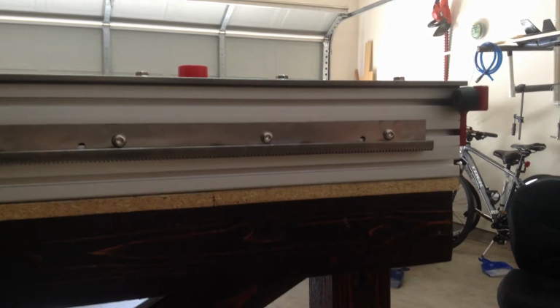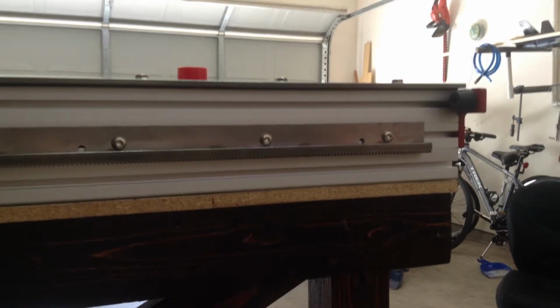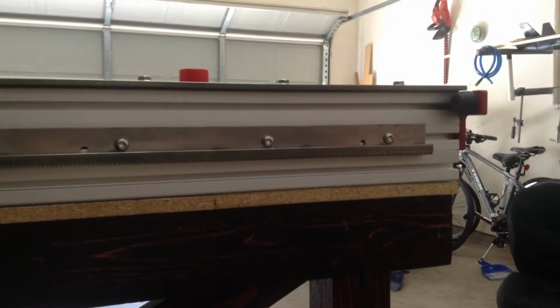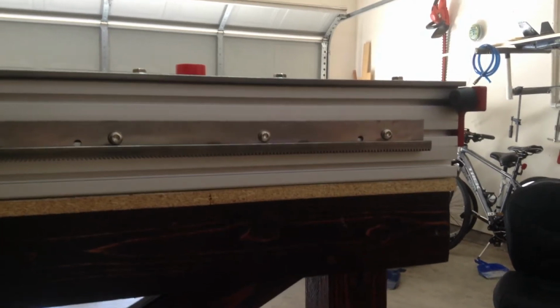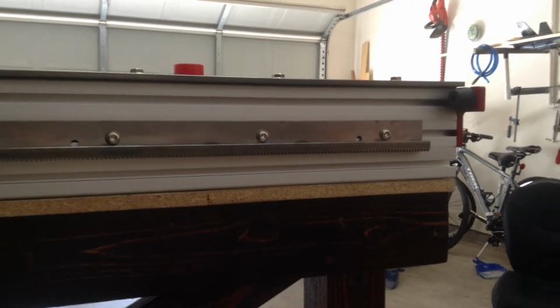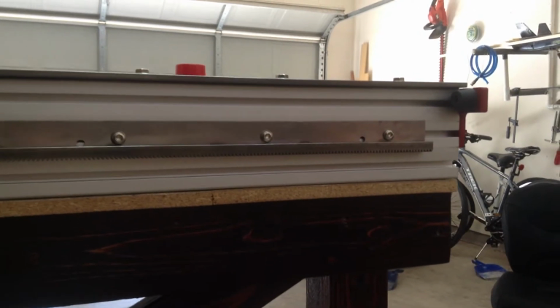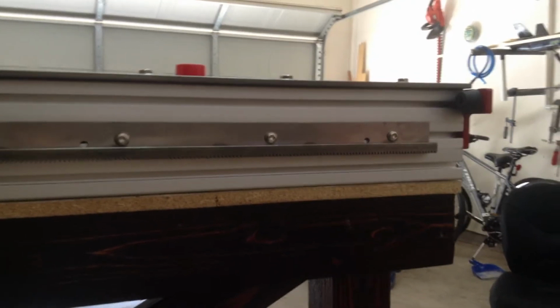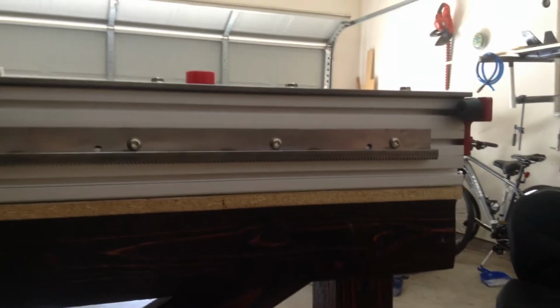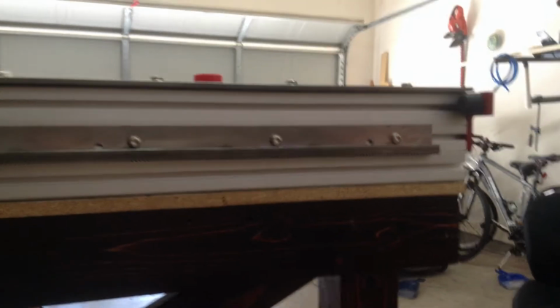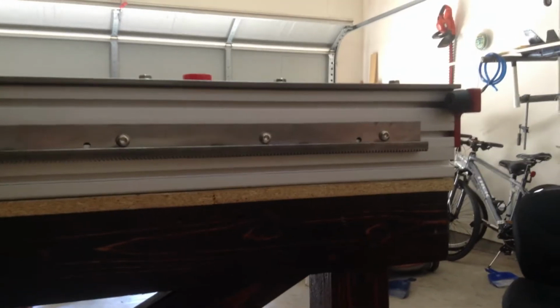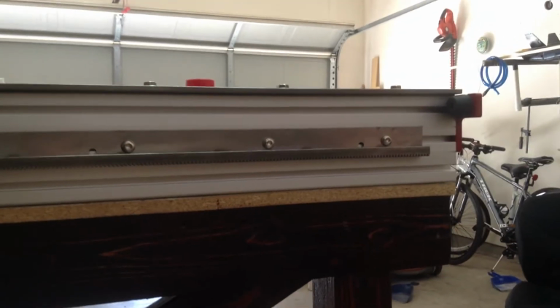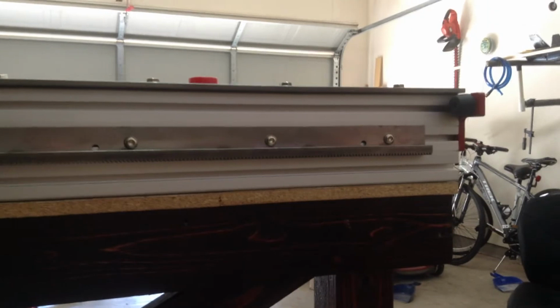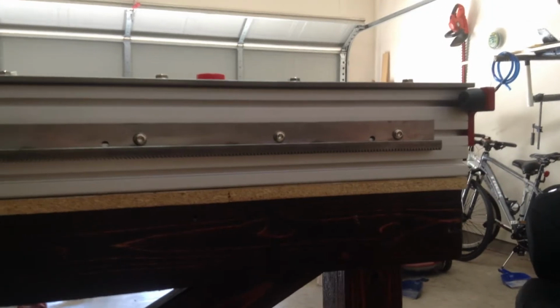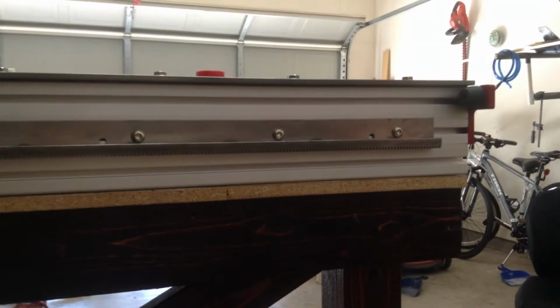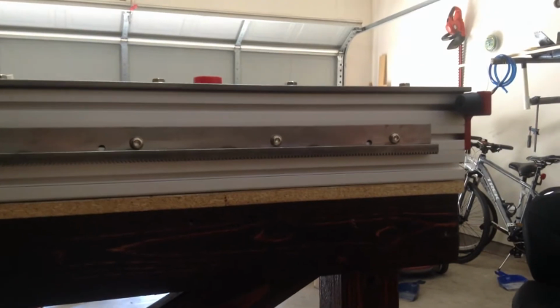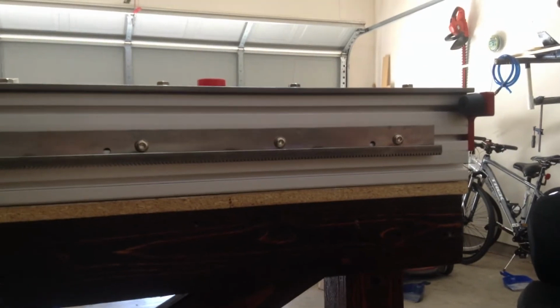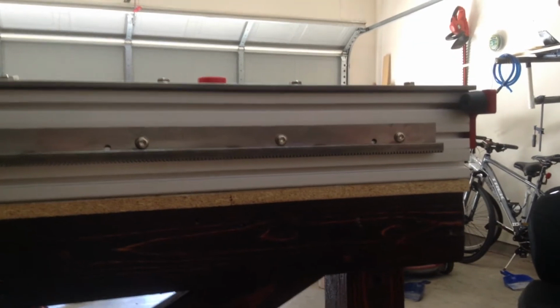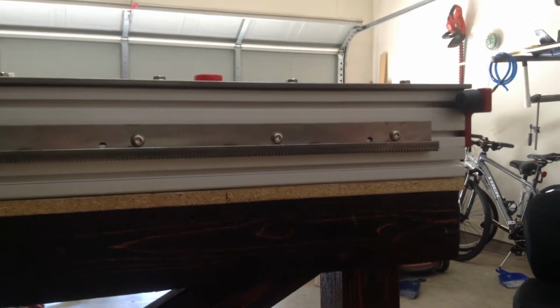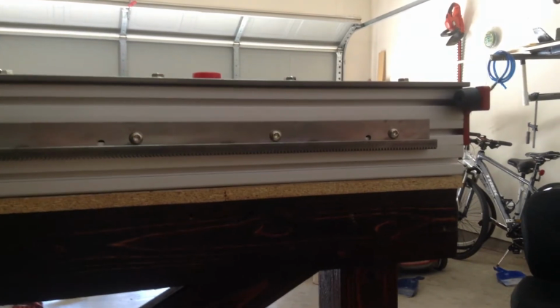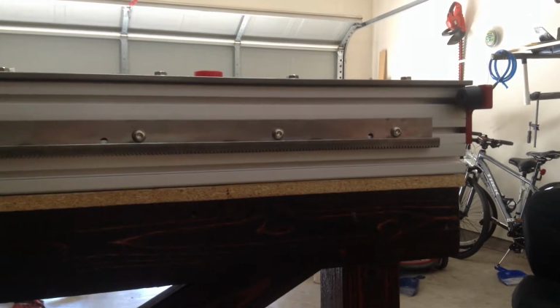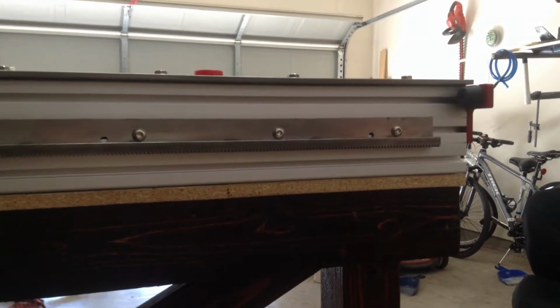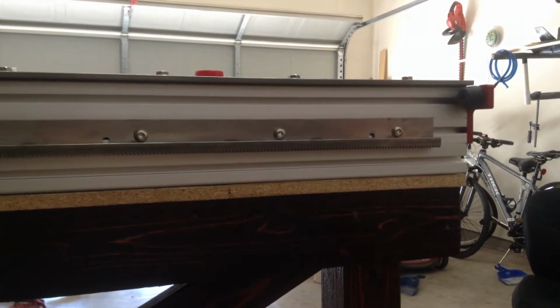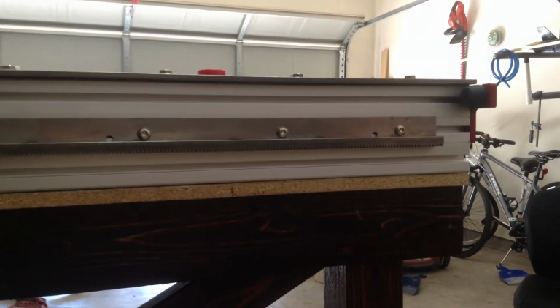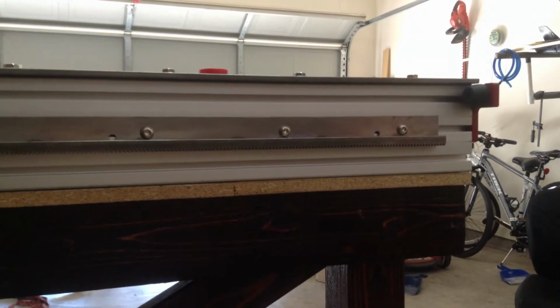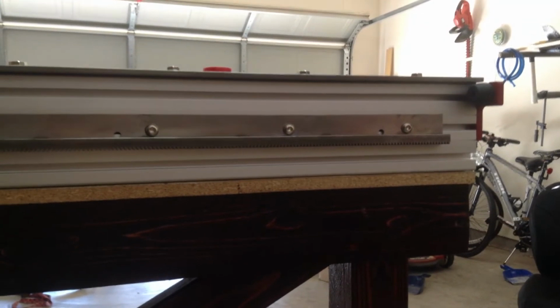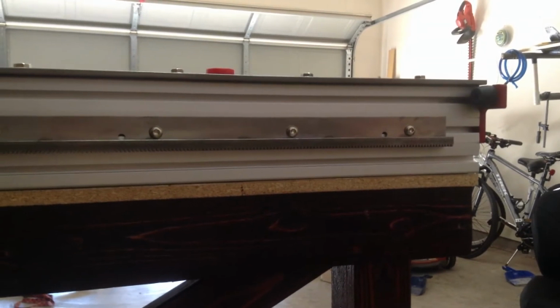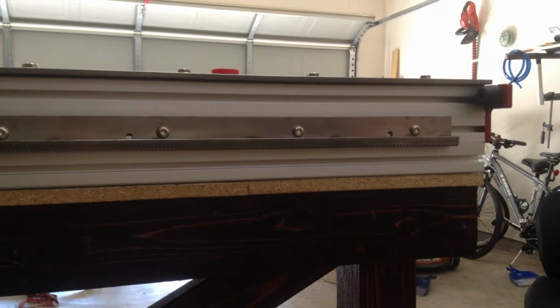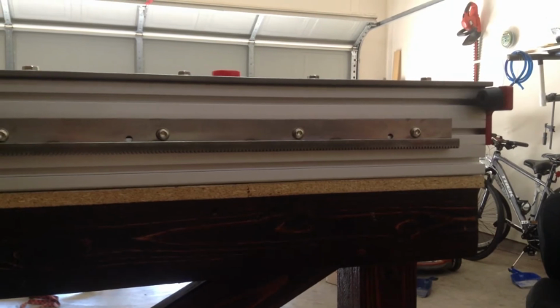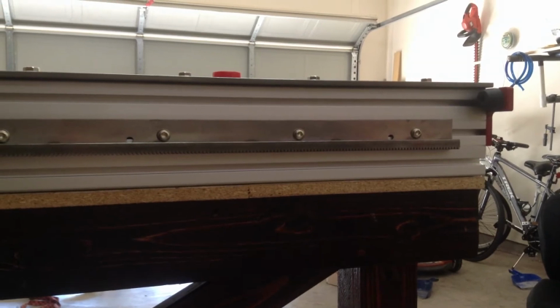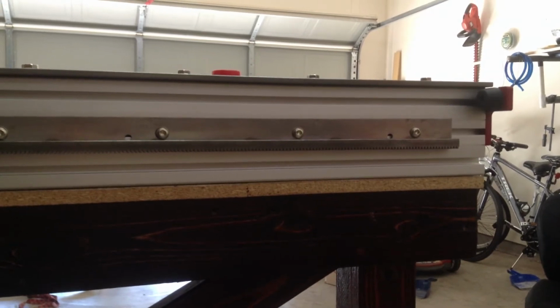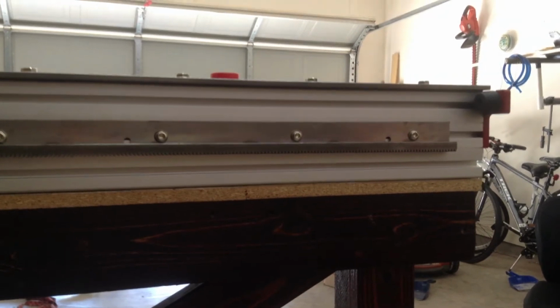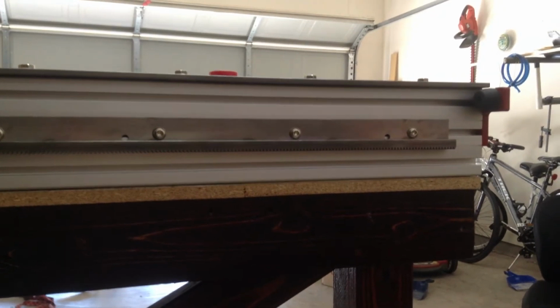Hey guys, this is Chuck here building the CRP4848, video number three. Today we're going to talk about the gear rack, the gear rack mounting, and the linear carriage components.